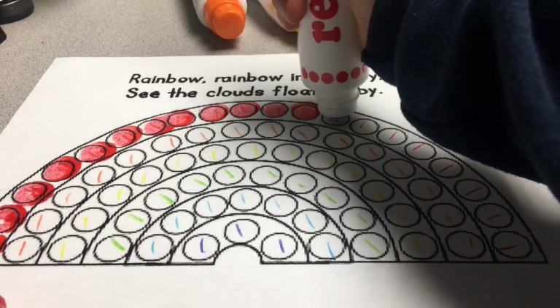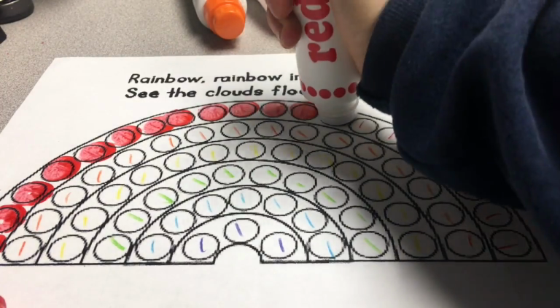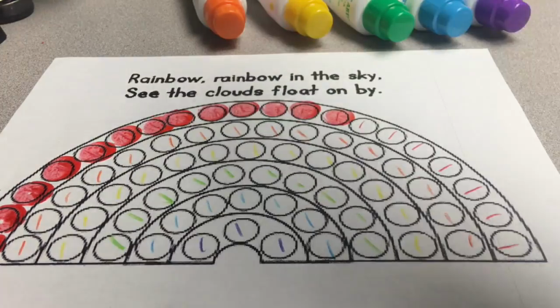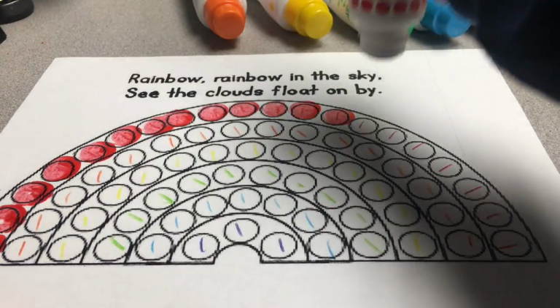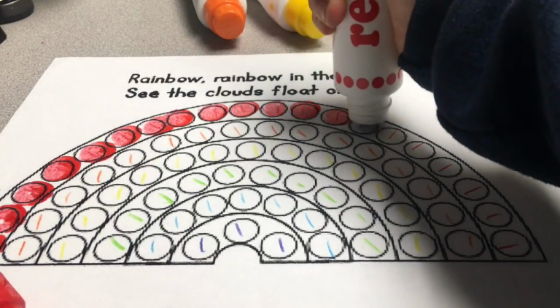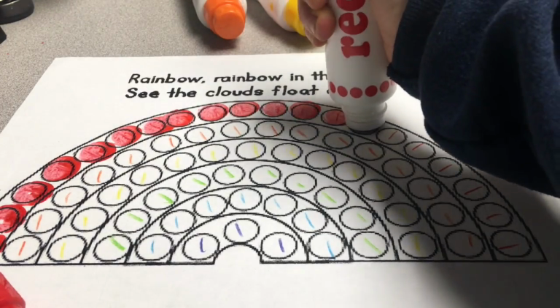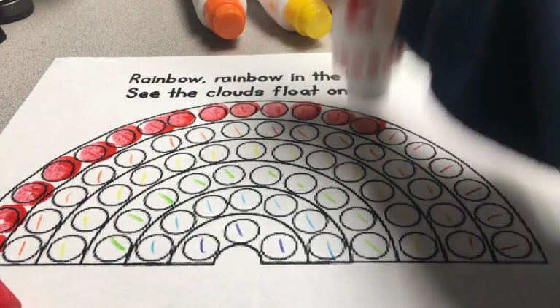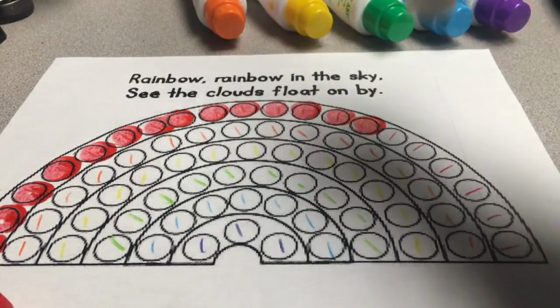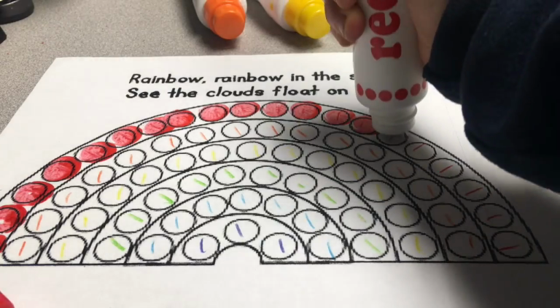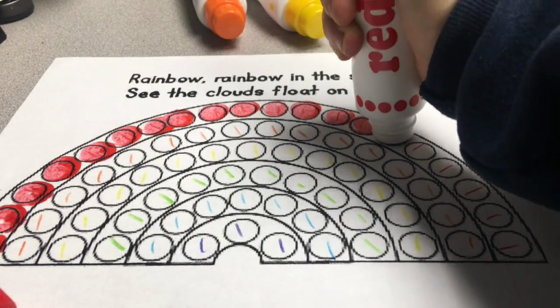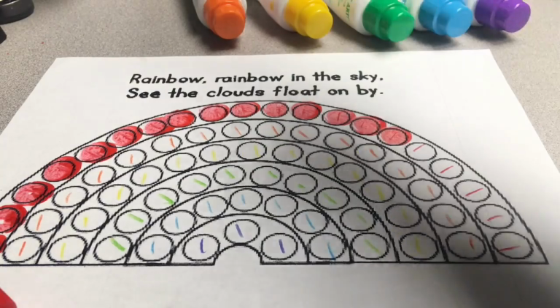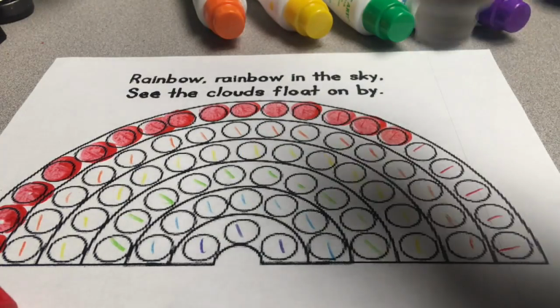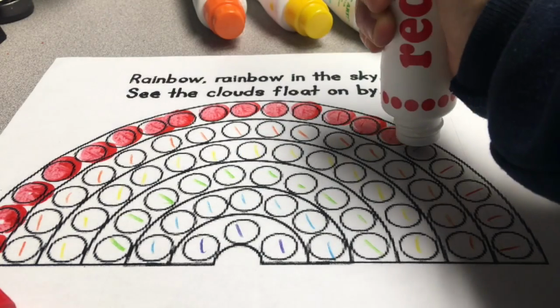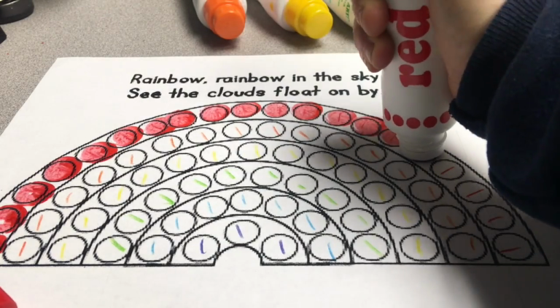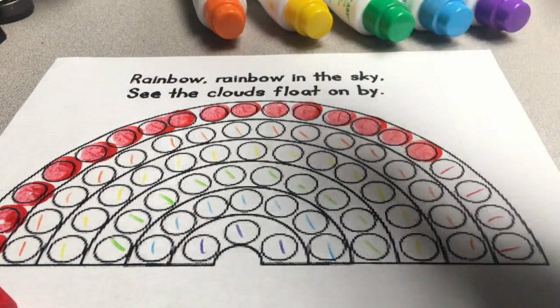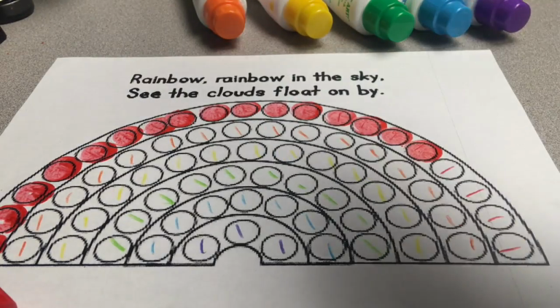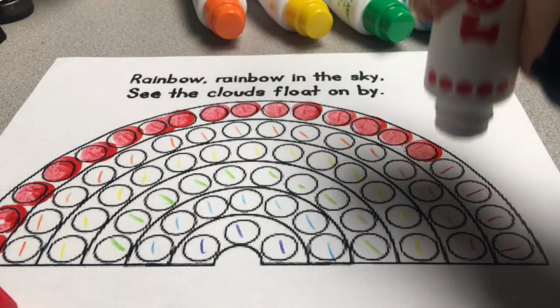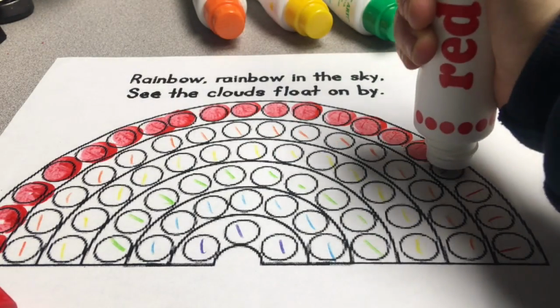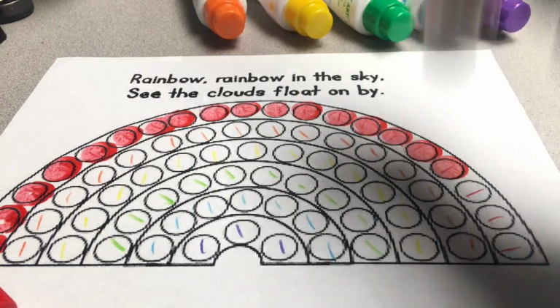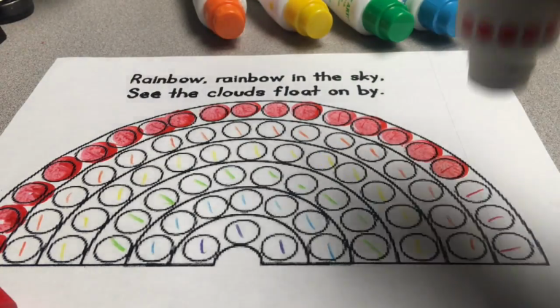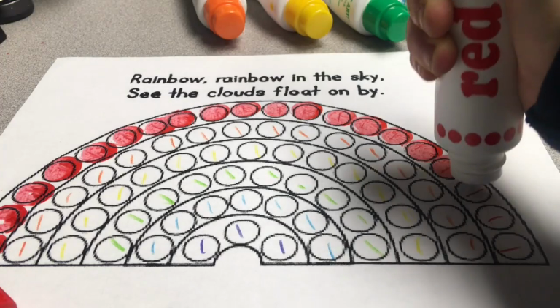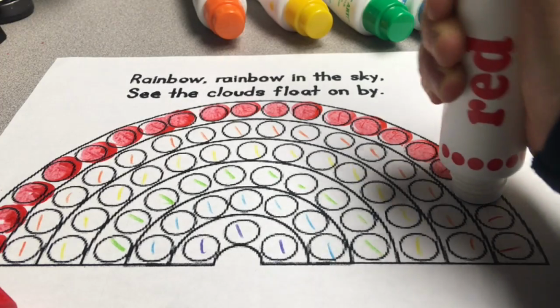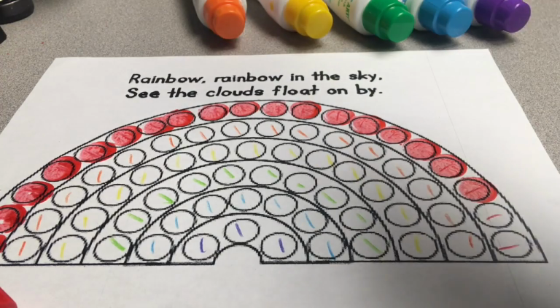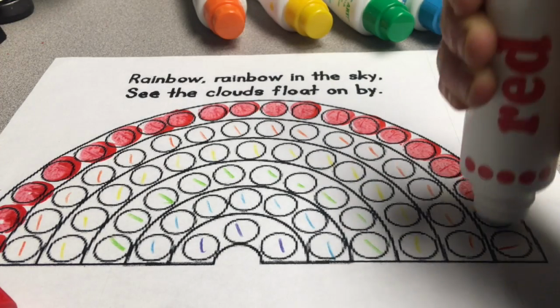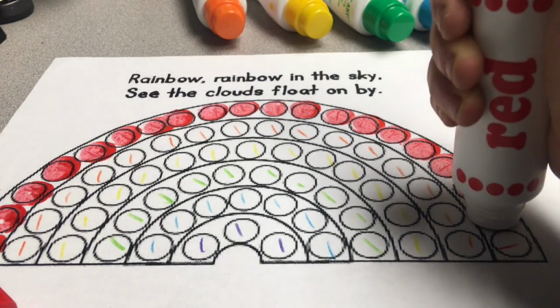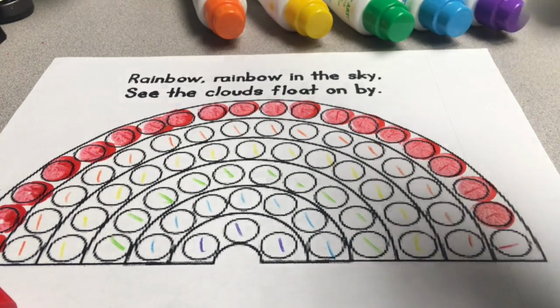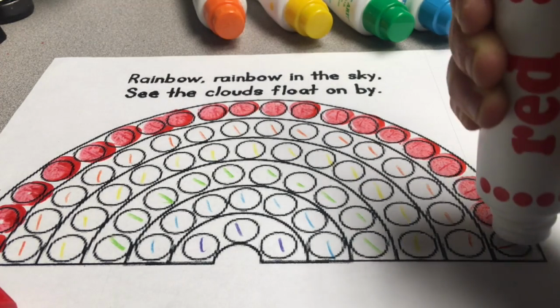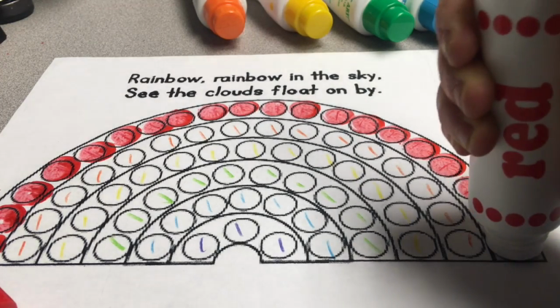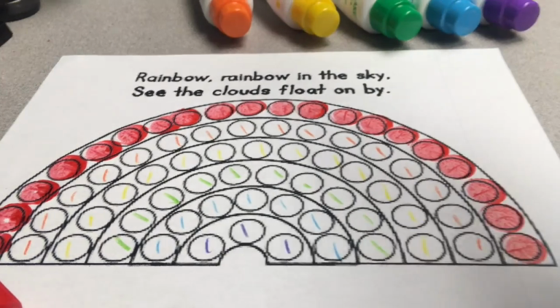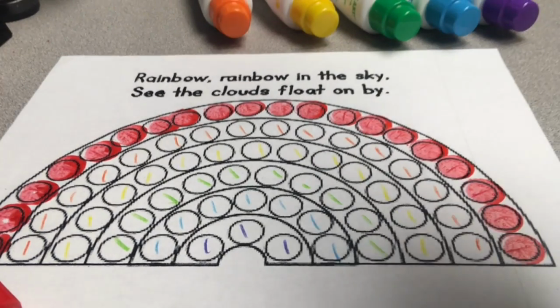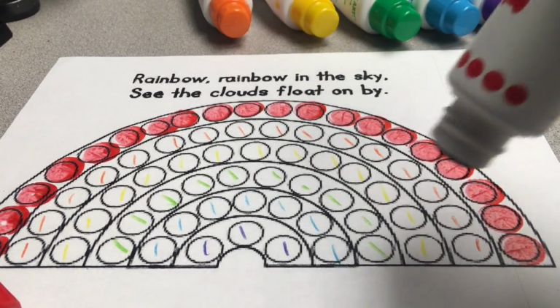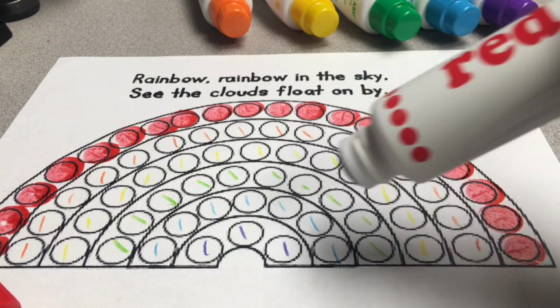But if nothing's coming out, squeeze, touch, press. I'm doing all the red dots first. Alright, I'm all done with the red.